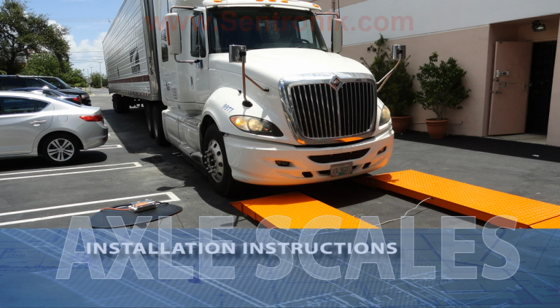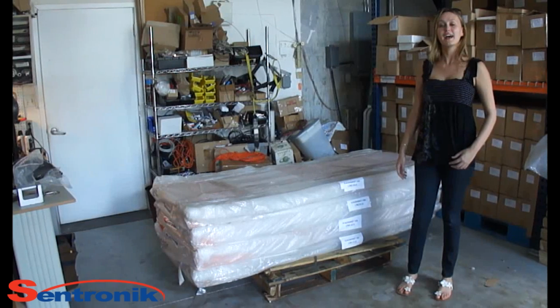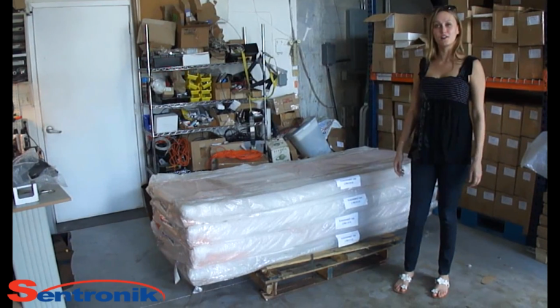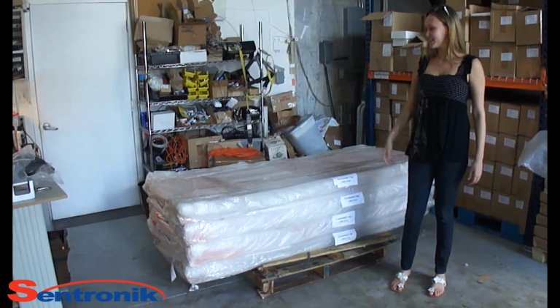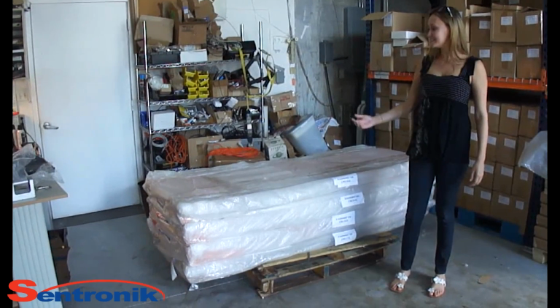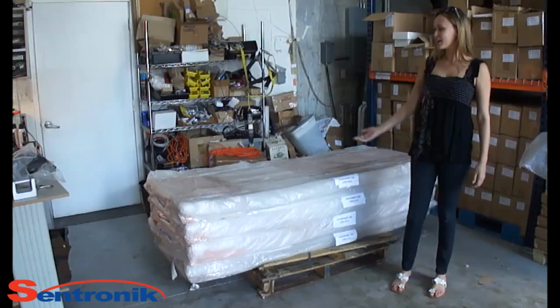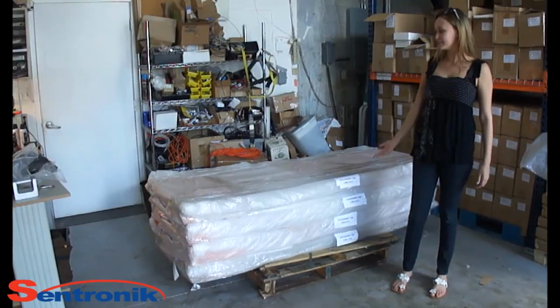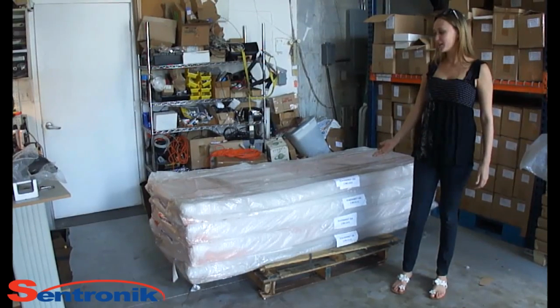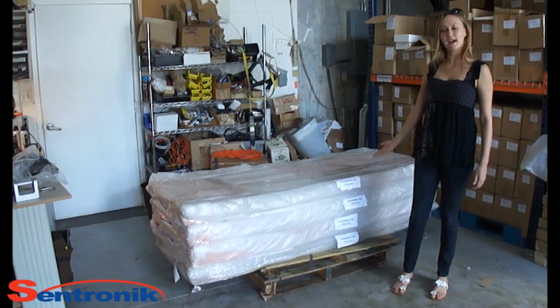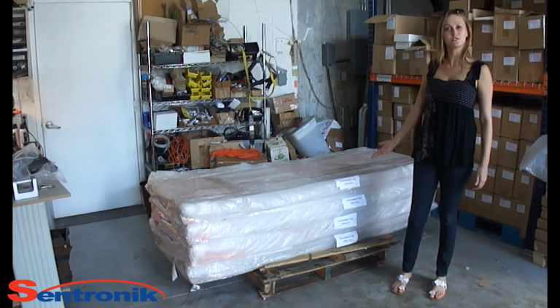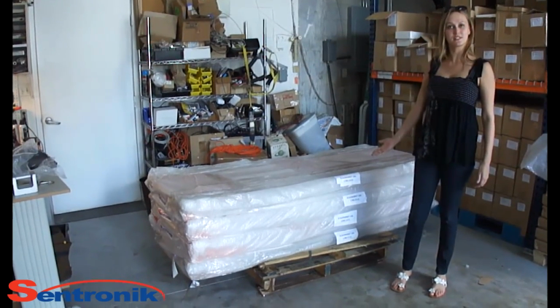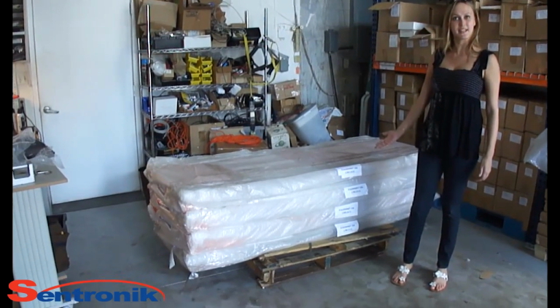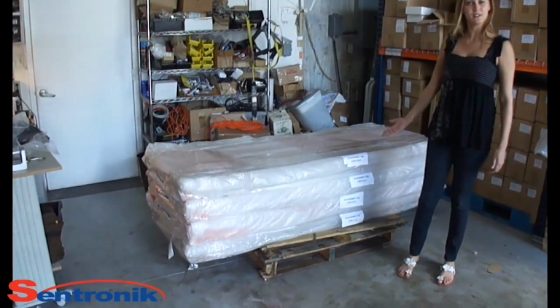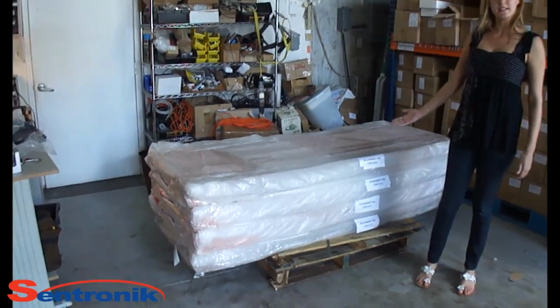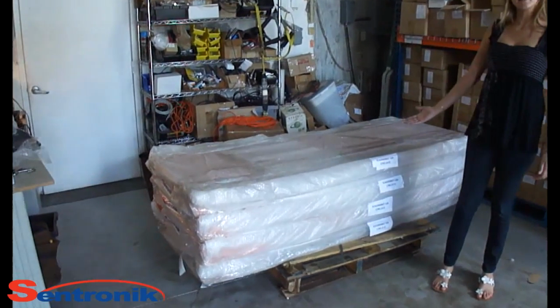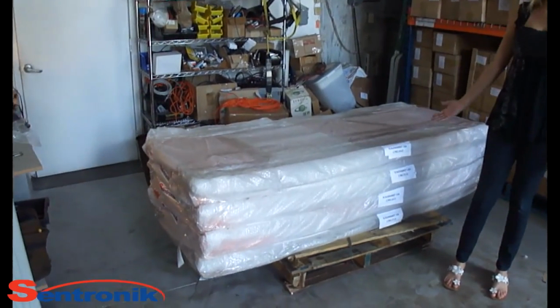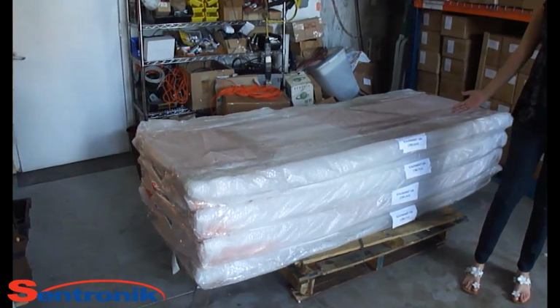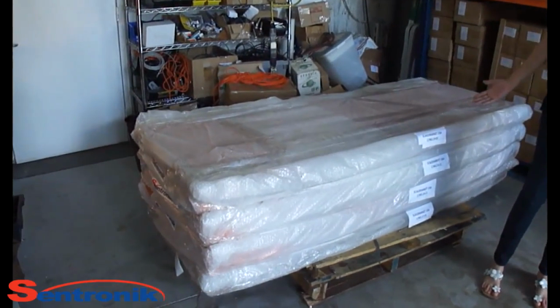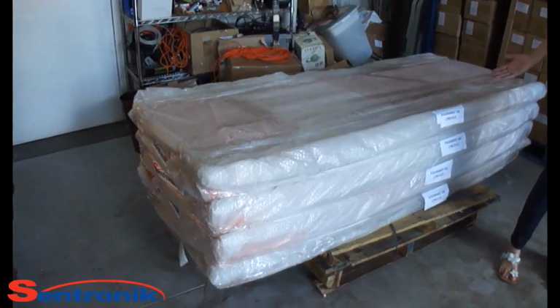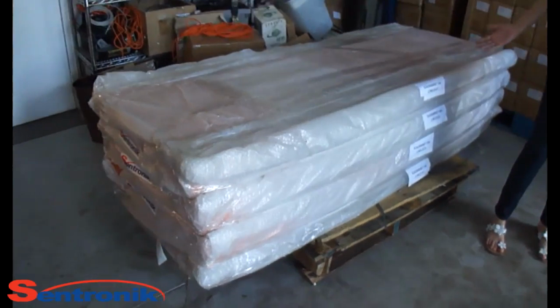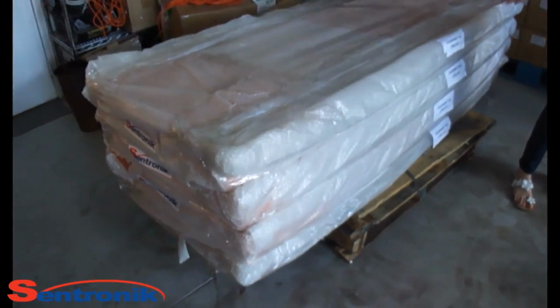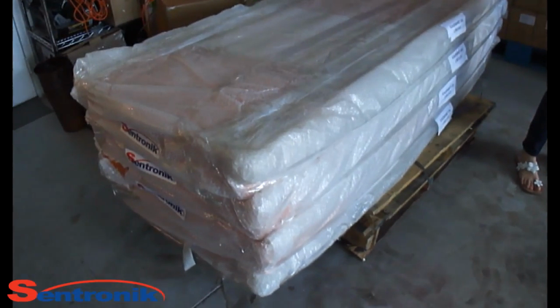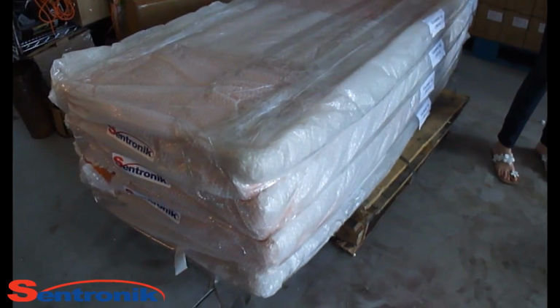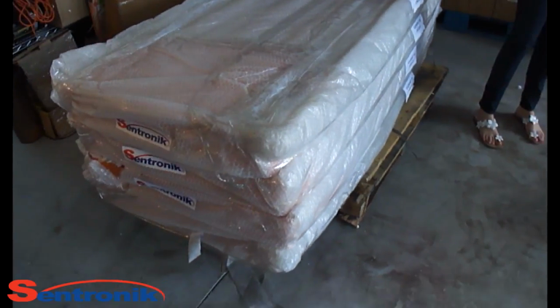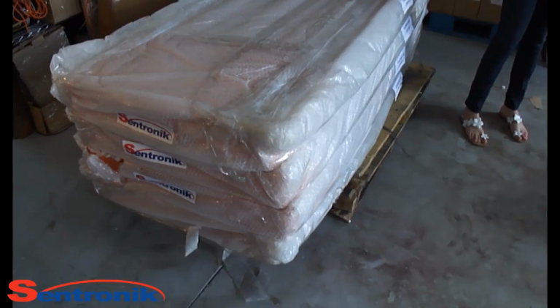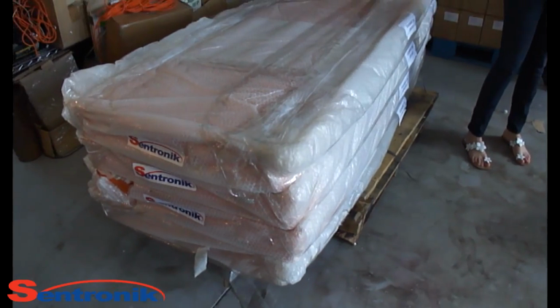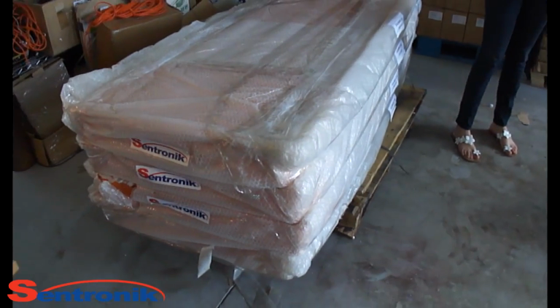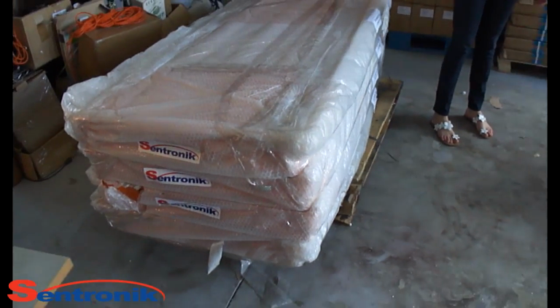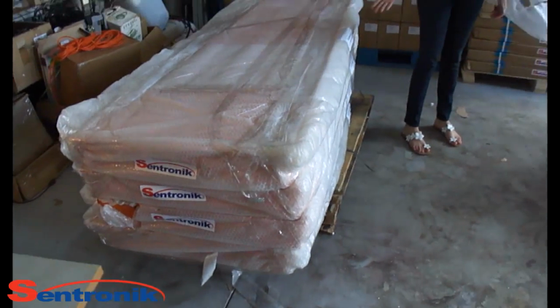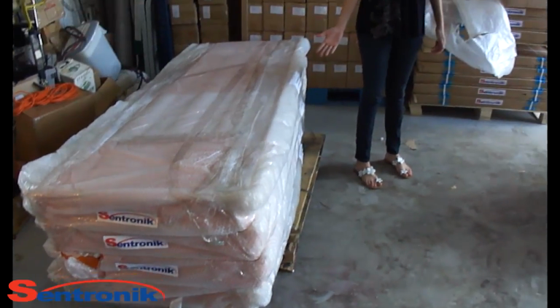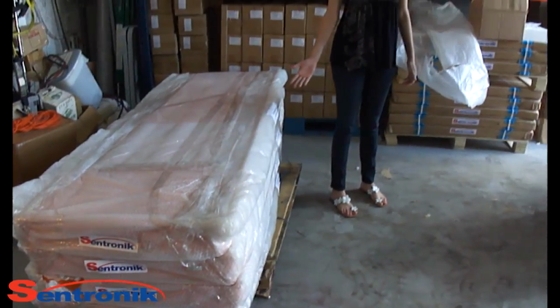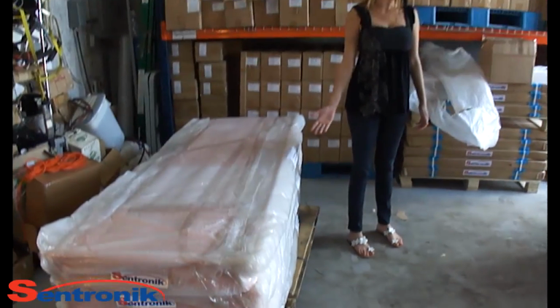Hello, this is how the Centronic Axle Truck Scale is packed. Please unwrap all the bubble wrap and proceed to the next step.